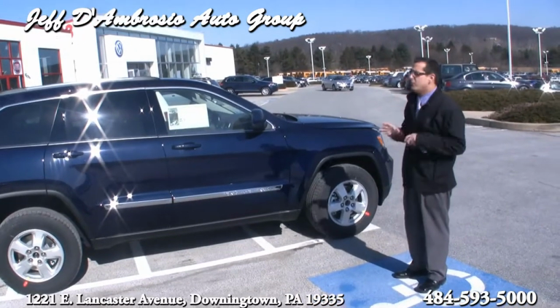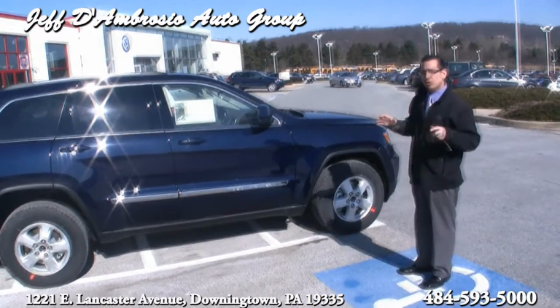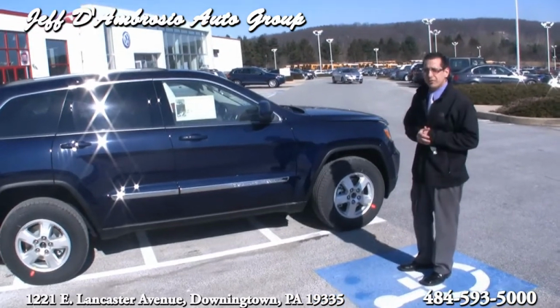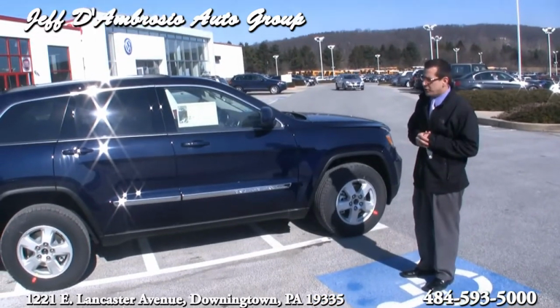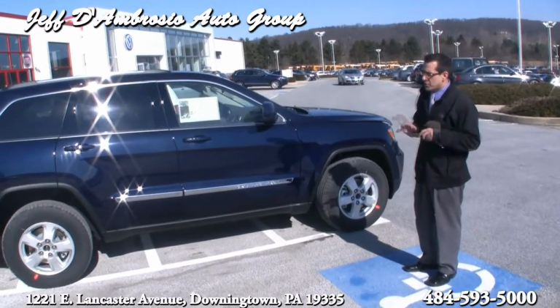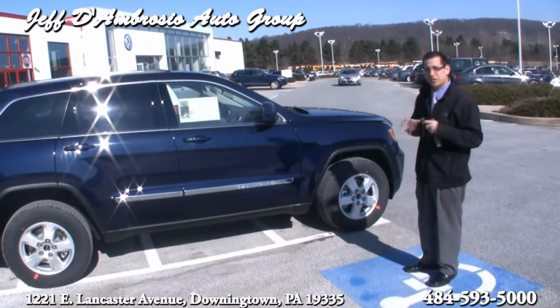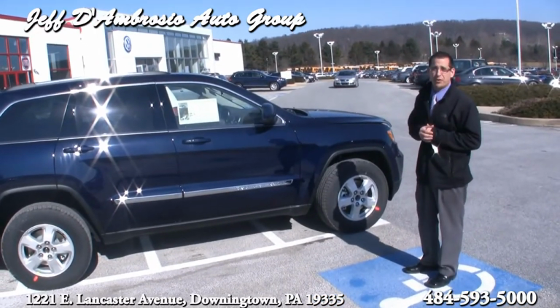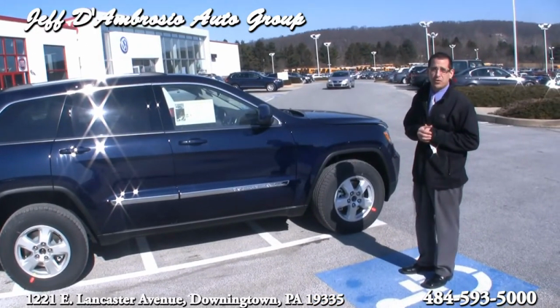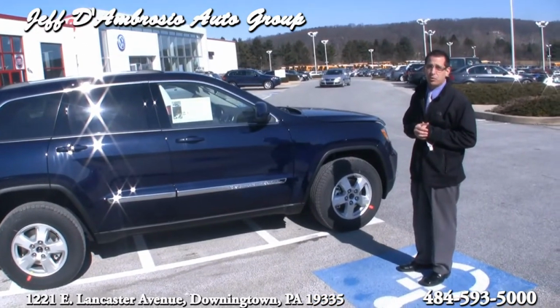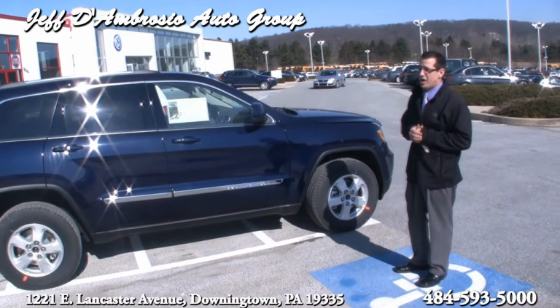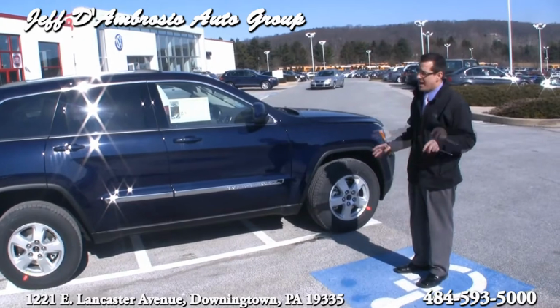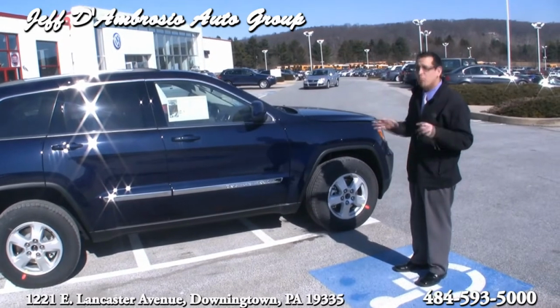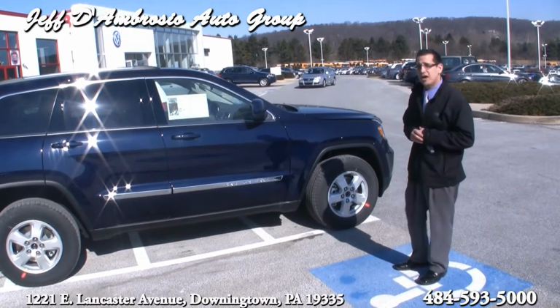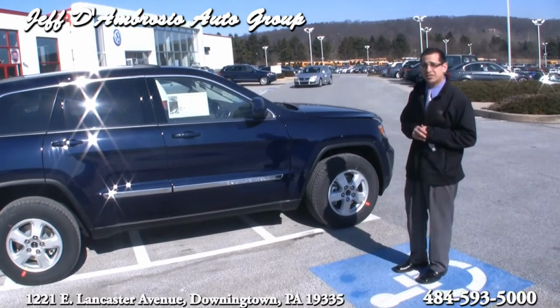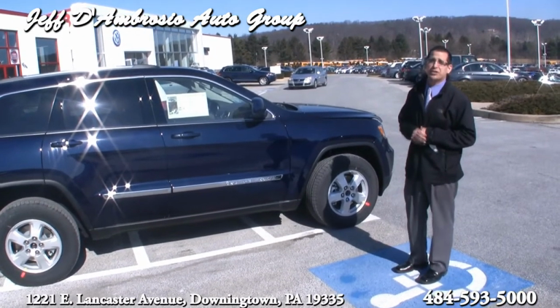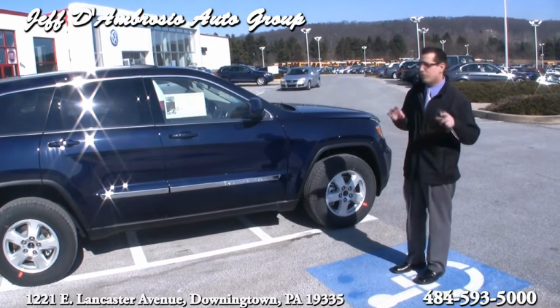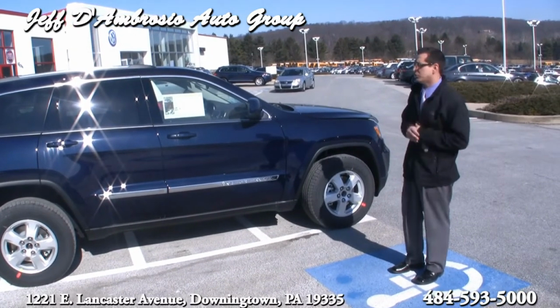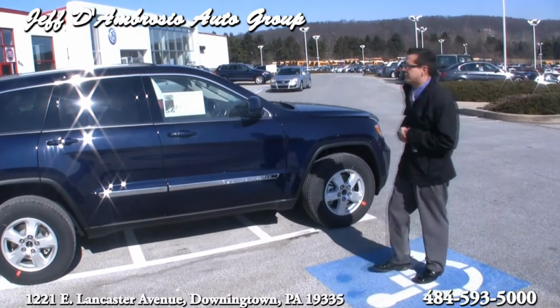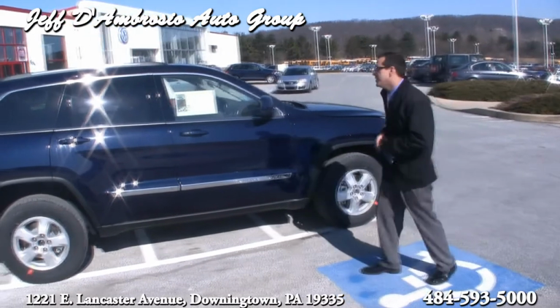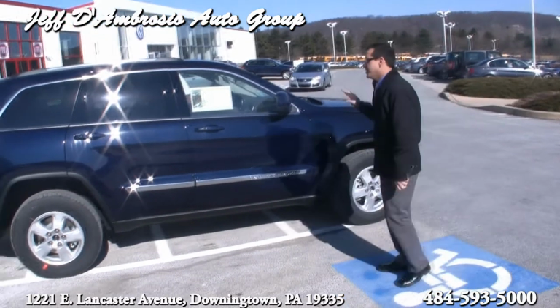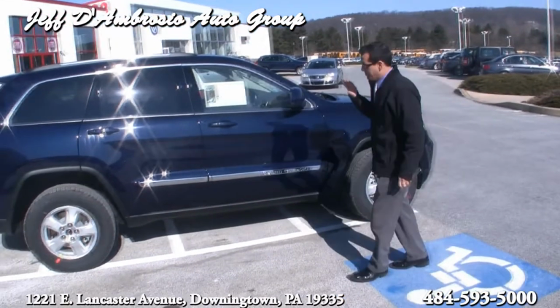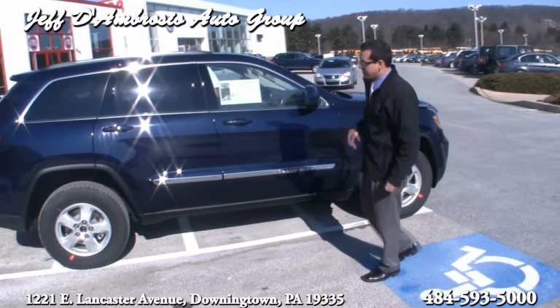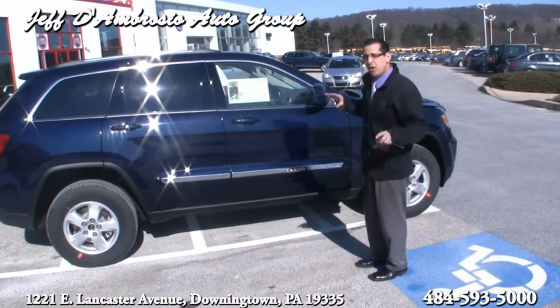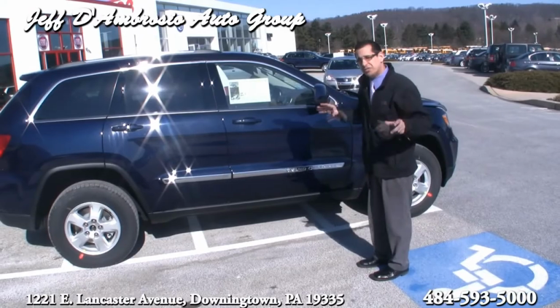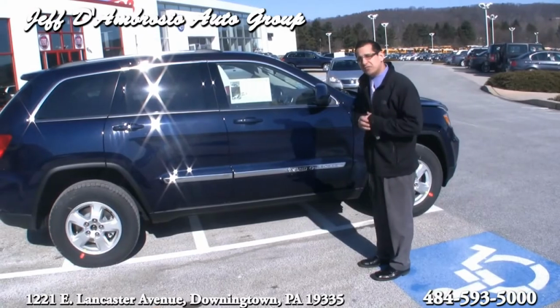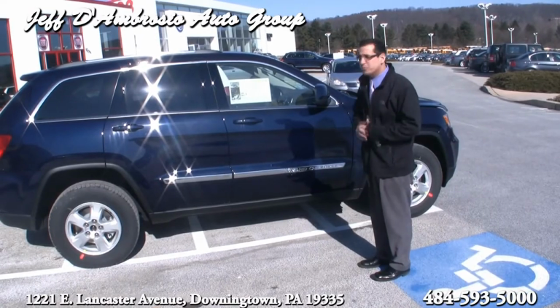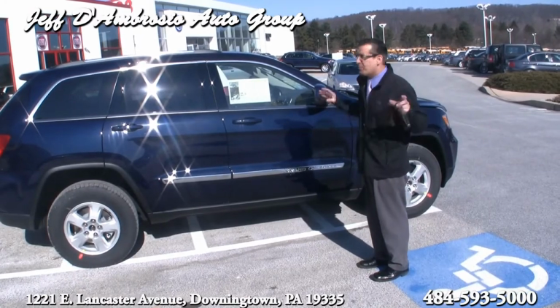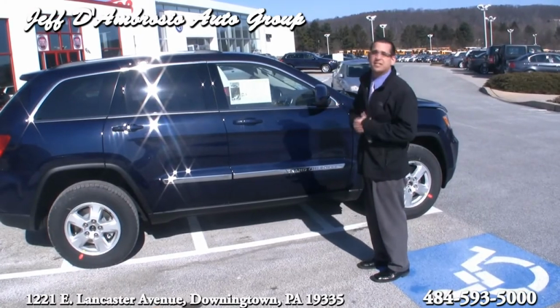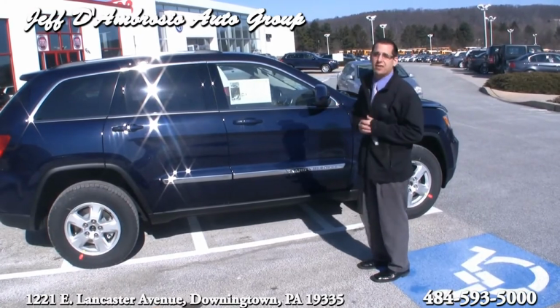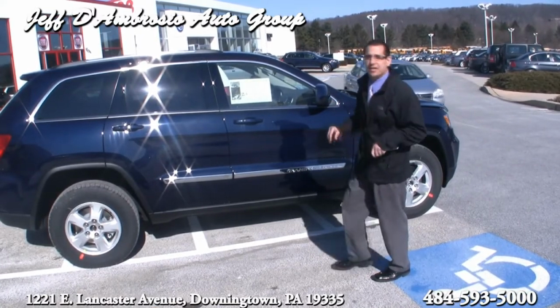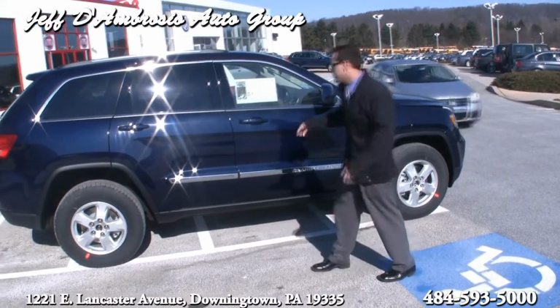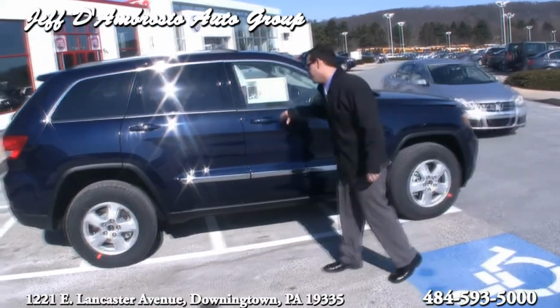Four wheel drive. These vehicles are the best on the market as far as four wheel drive — not all wheel drive, this is actually a four wheel drive system. Basically on a Mercedes frame, without paying $60,000 or $70,000 for the vehicle.